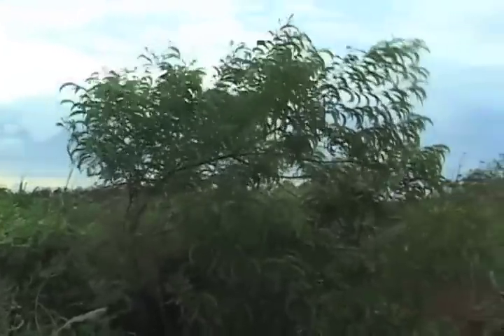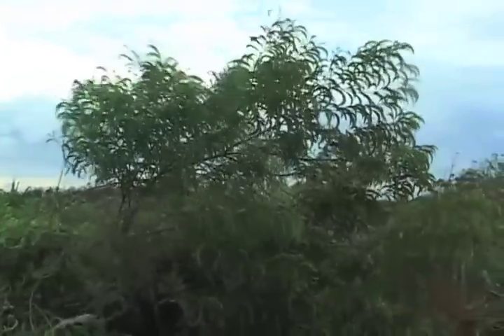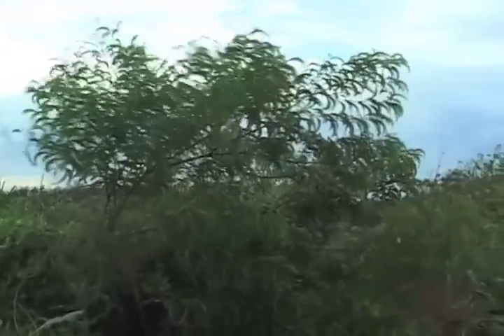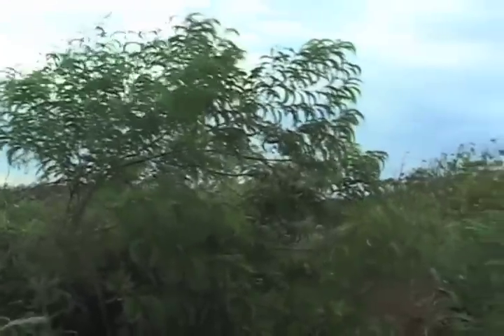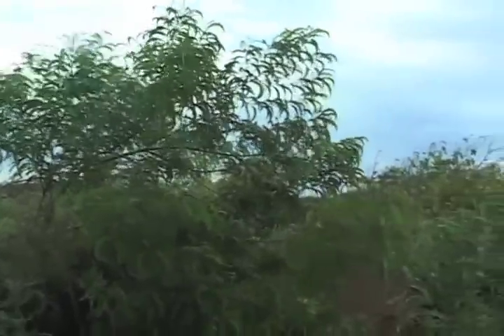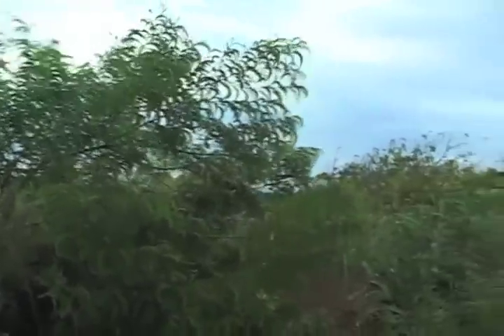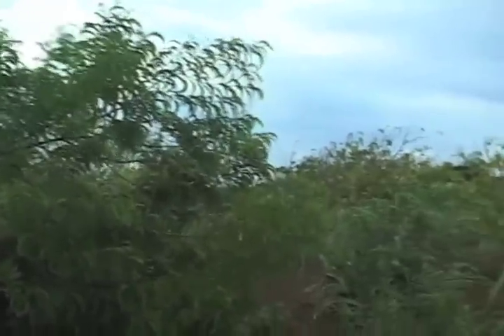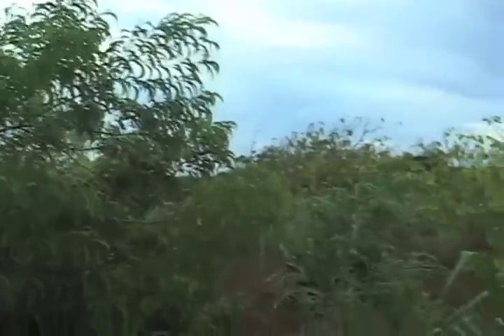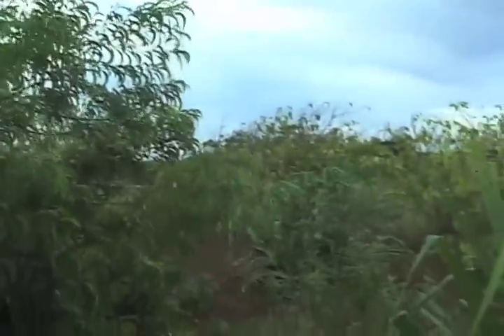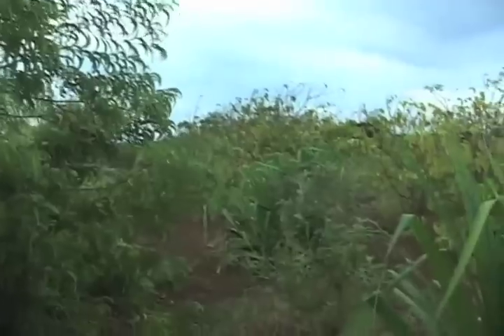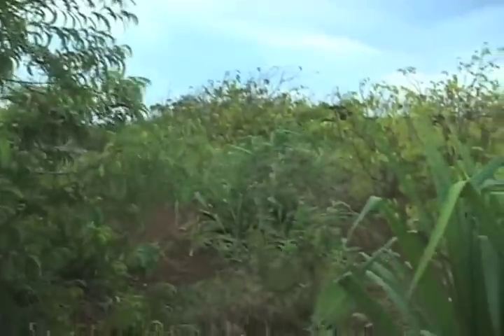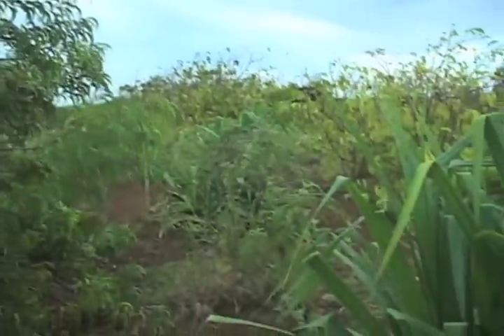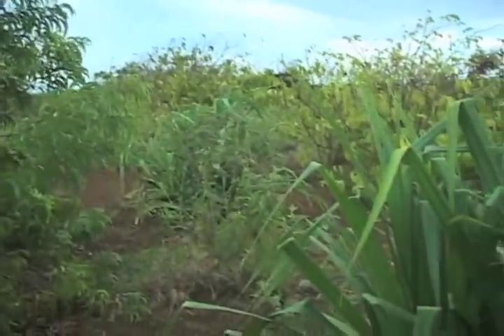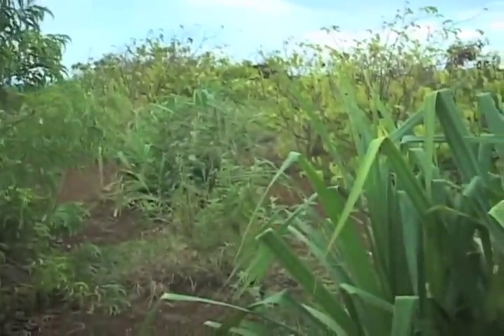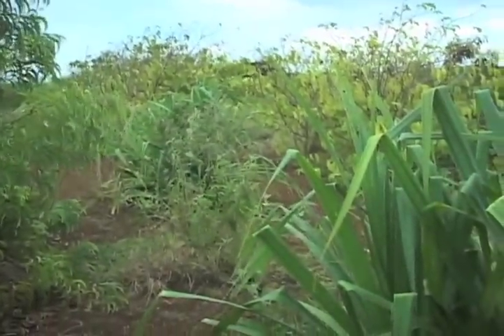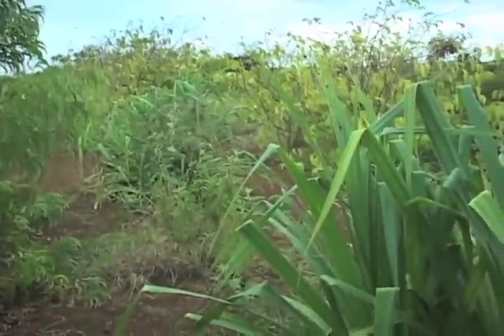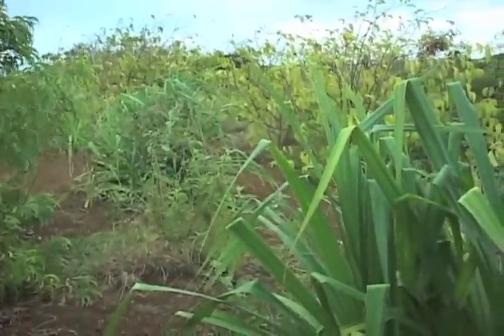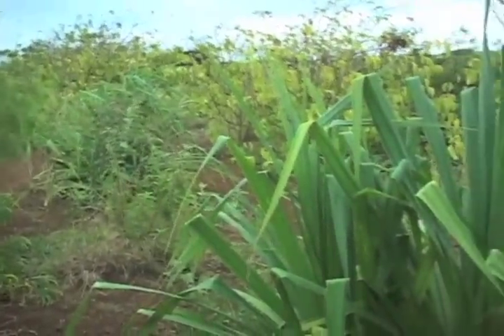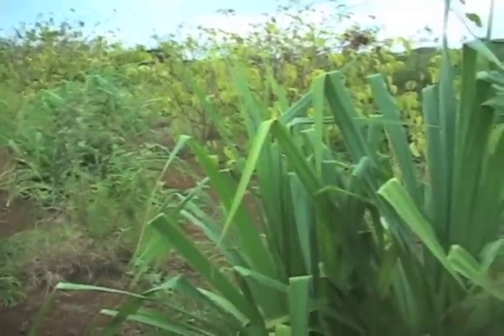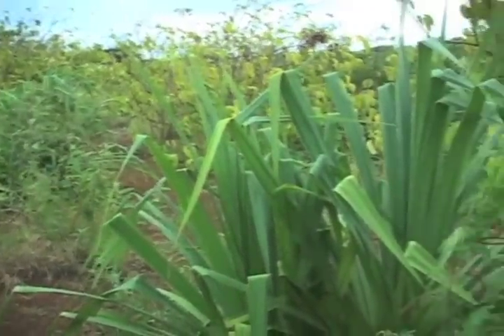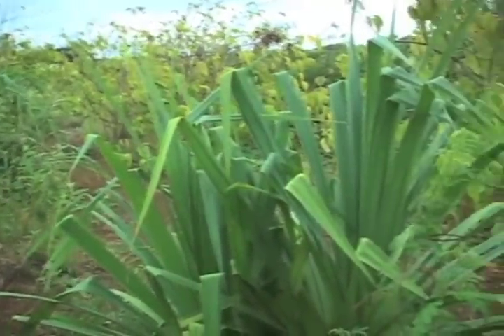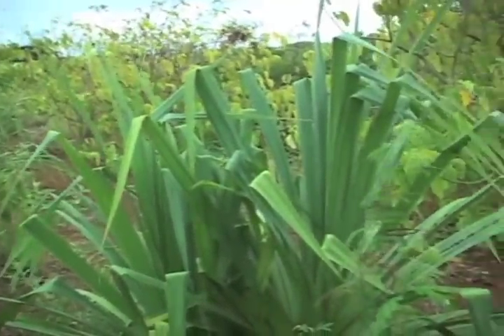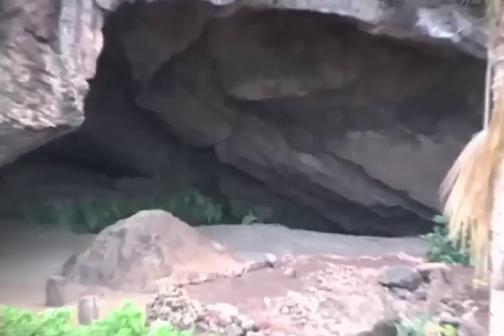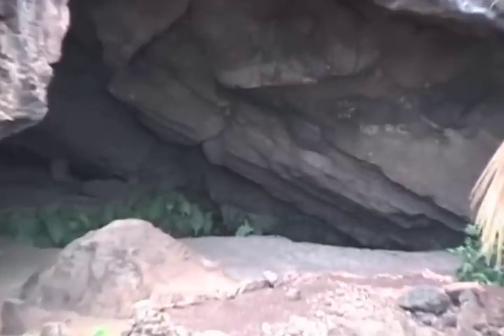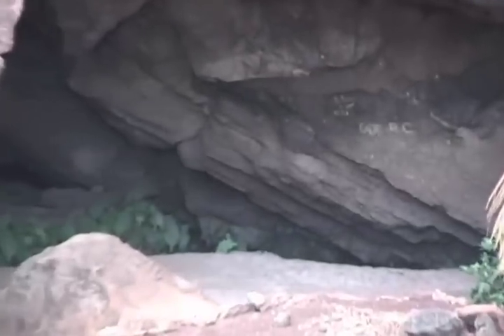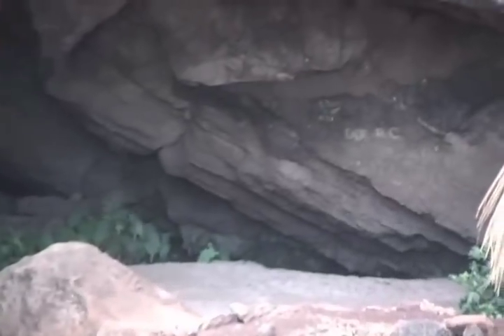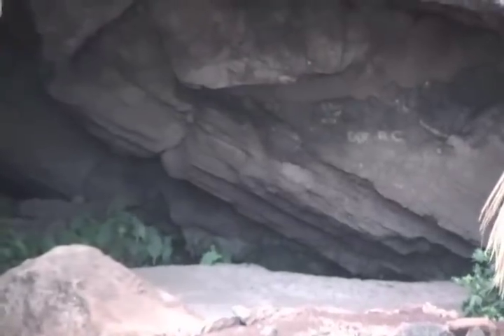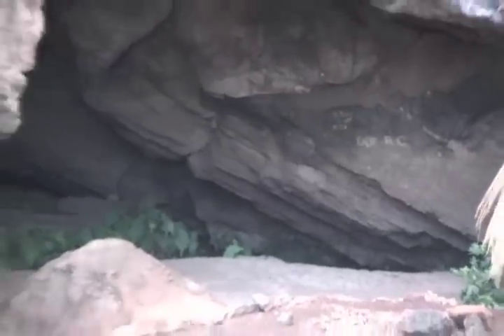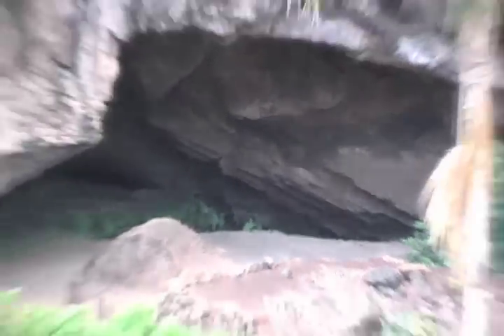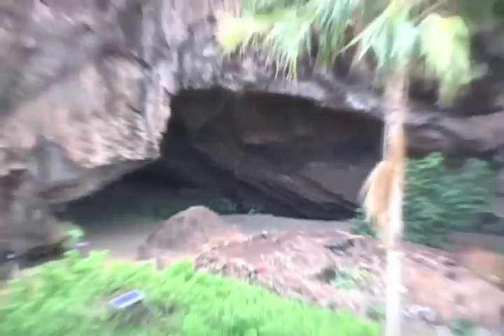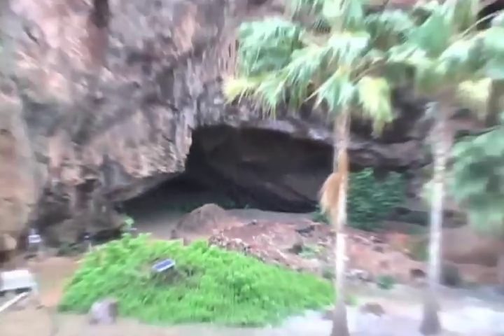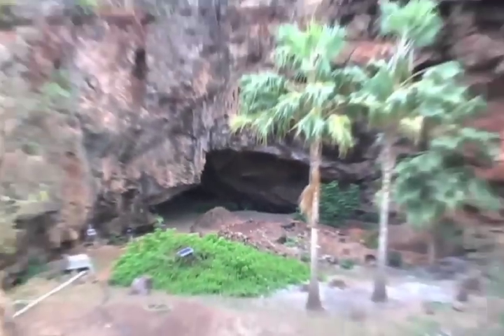Lida and David Burney, with teams of archaeologists, naturalists, geologists, and many other scientists, have uncovered a 10,000-year-old fossil record that is the most diverse in all of the Hawaiian islands.